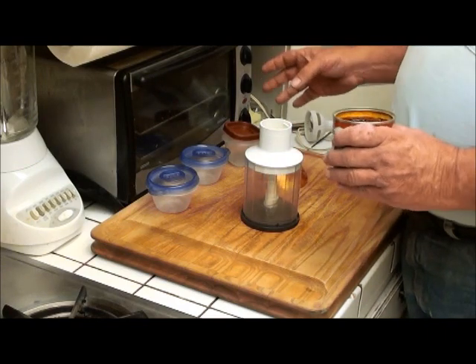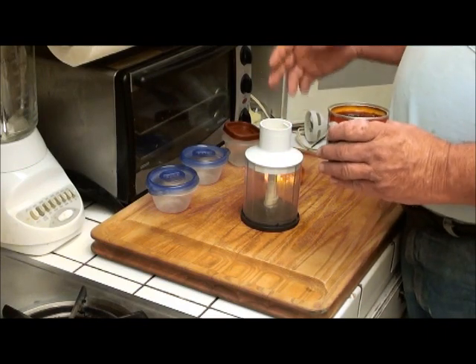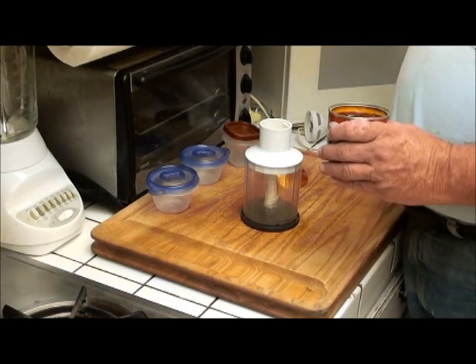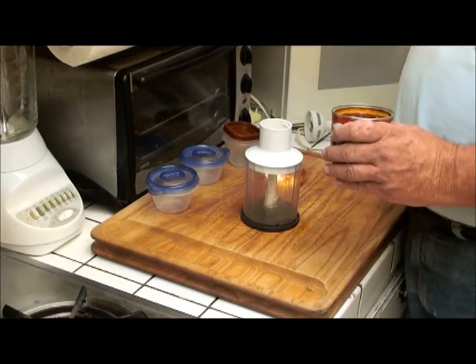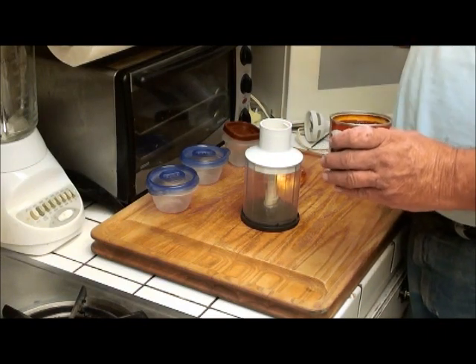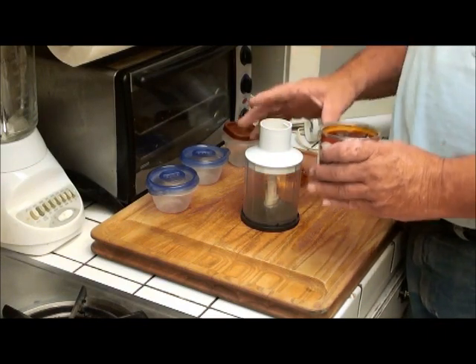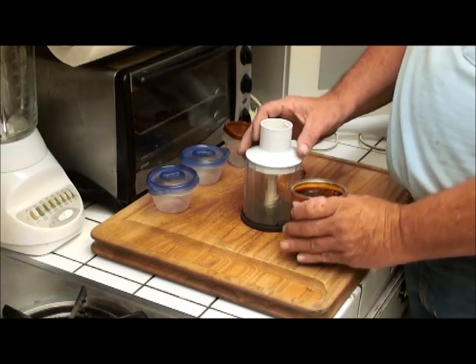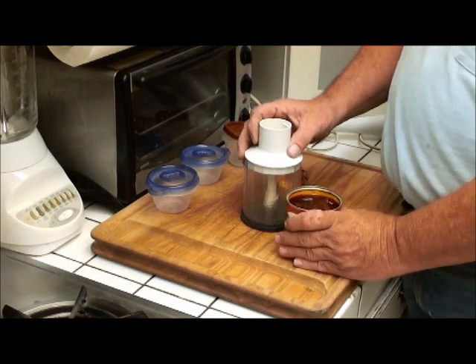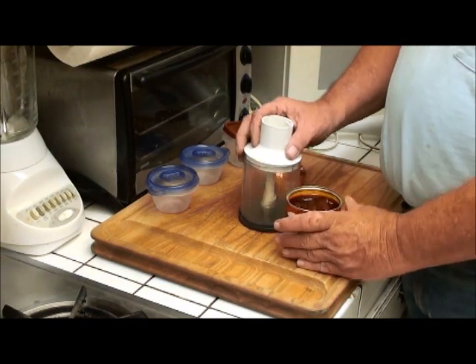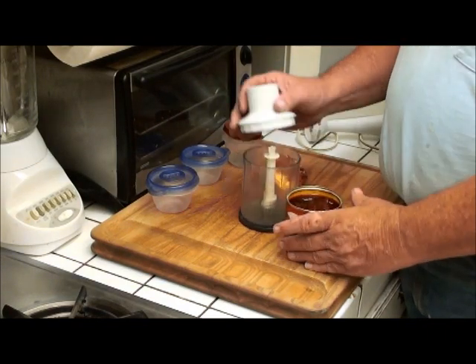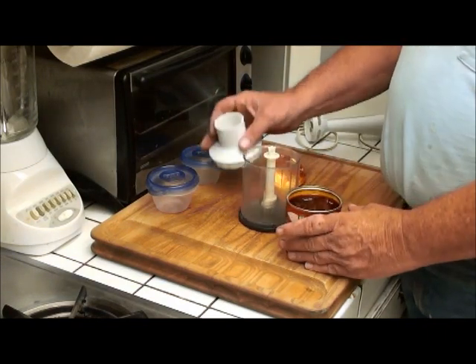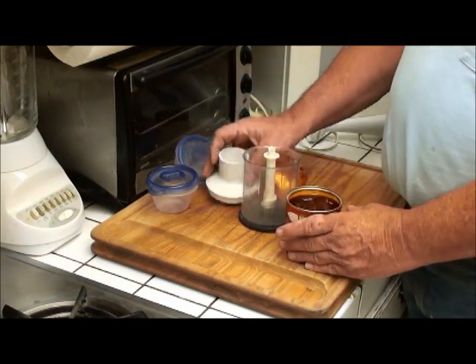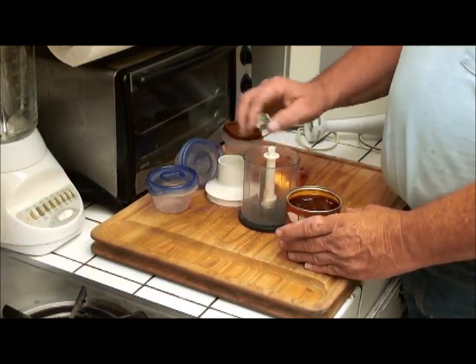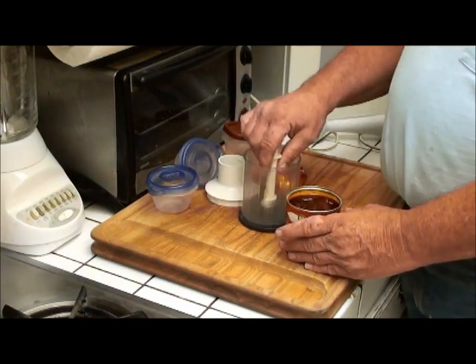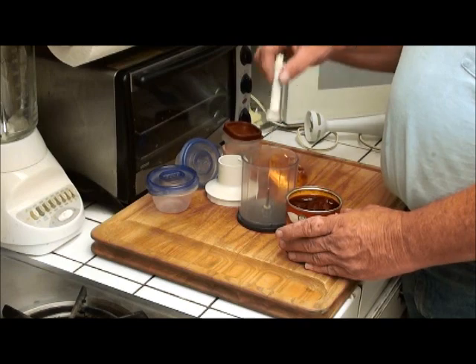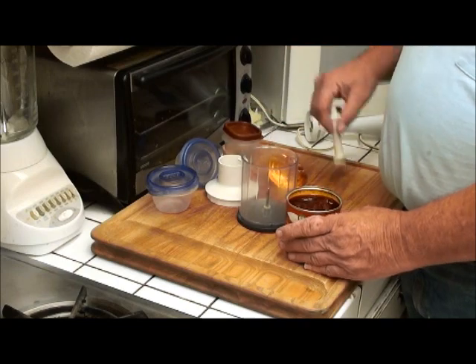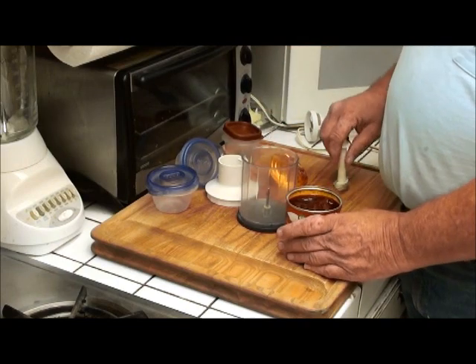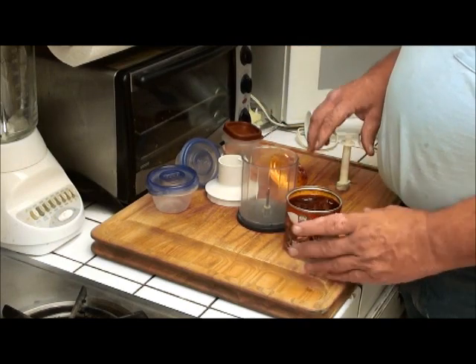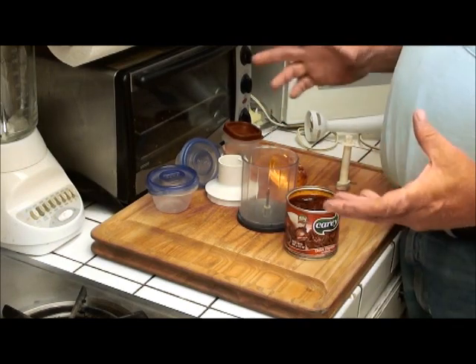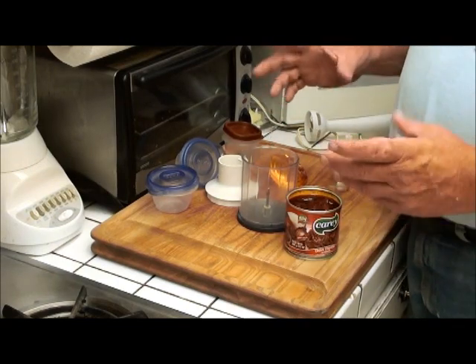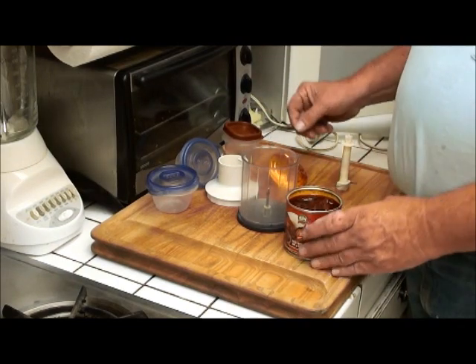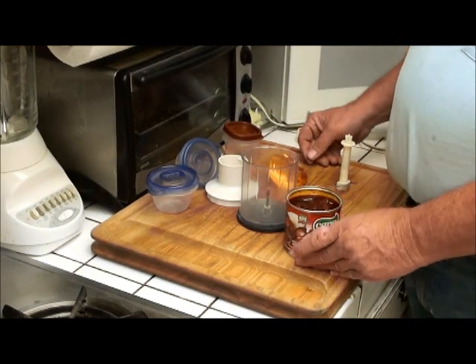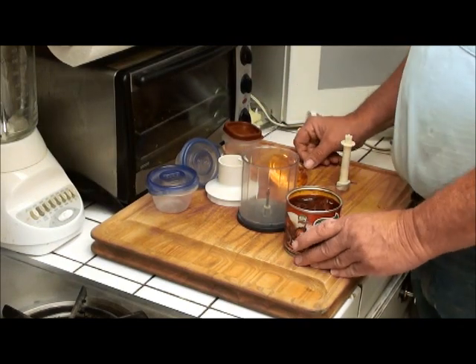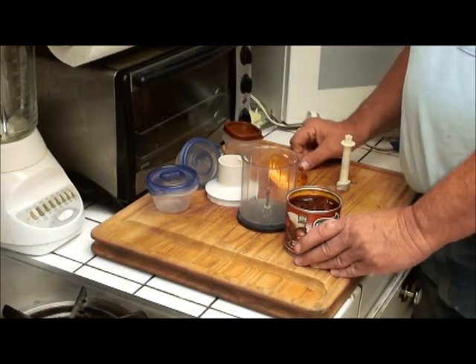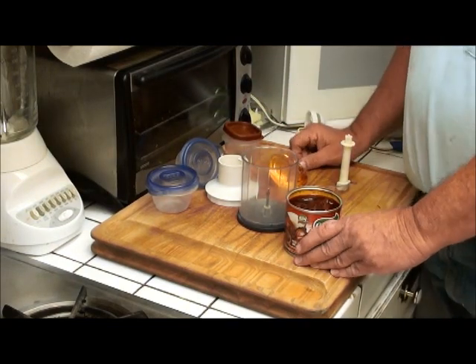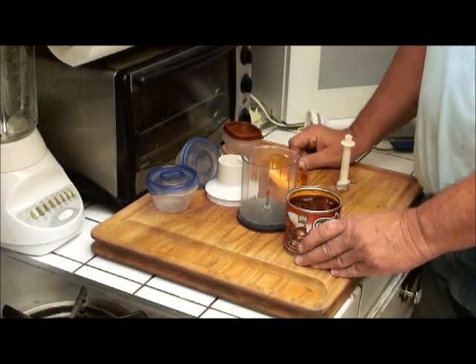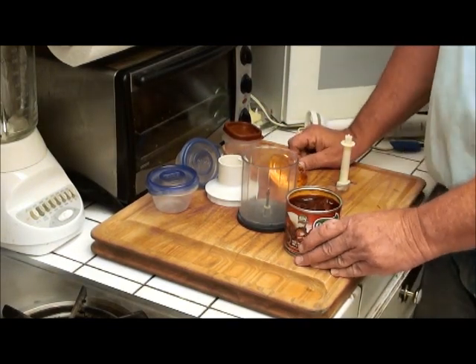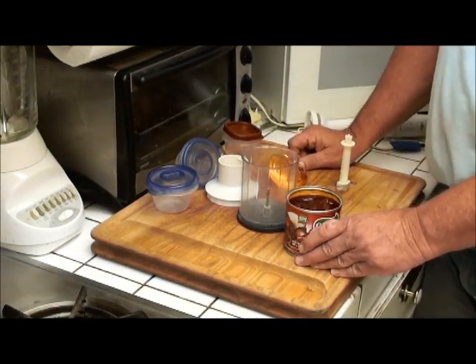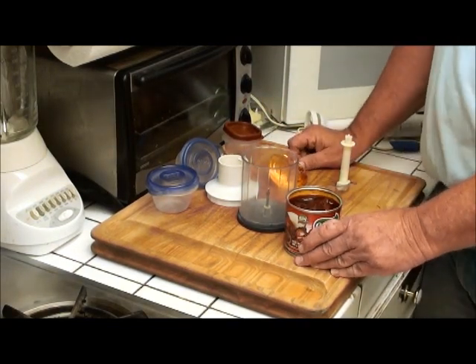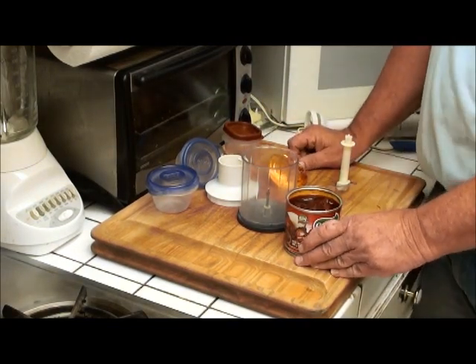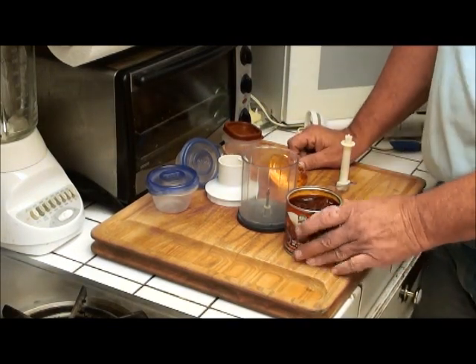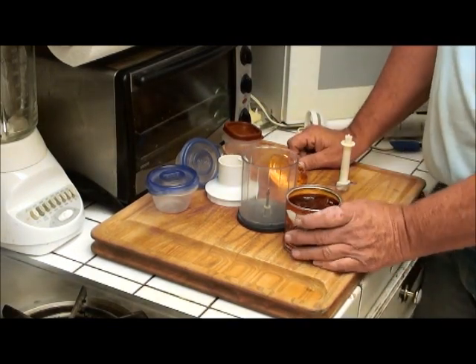We put it in a piece of plastic and put it back in the refrigerator. If we have it in the freezer, we won't be able to utilize it very easy.